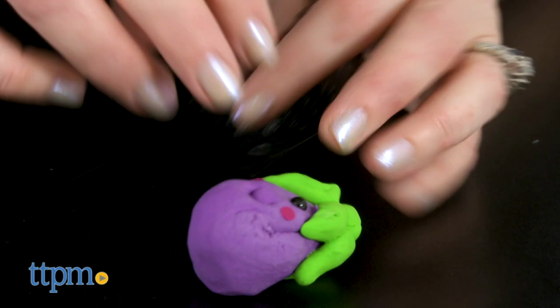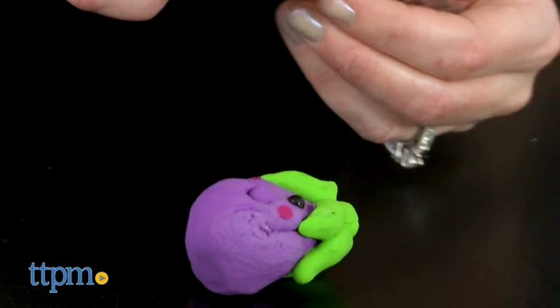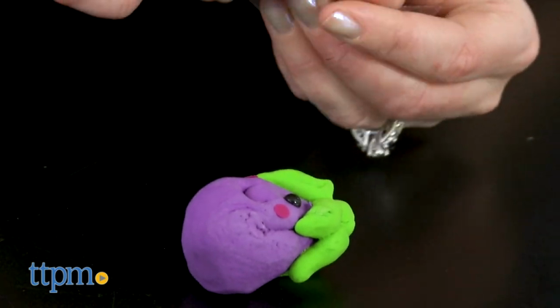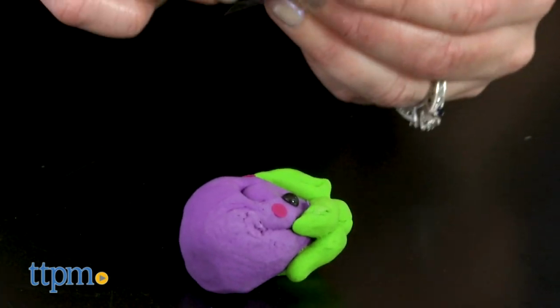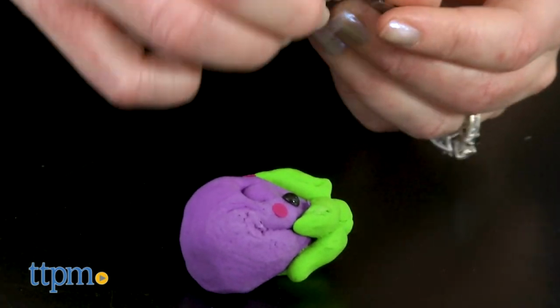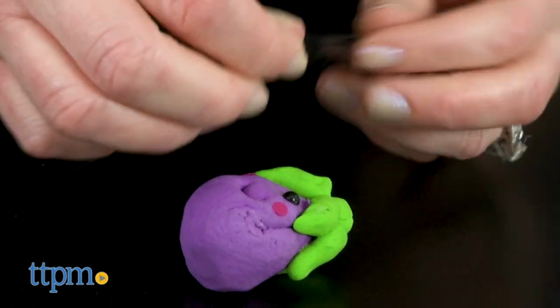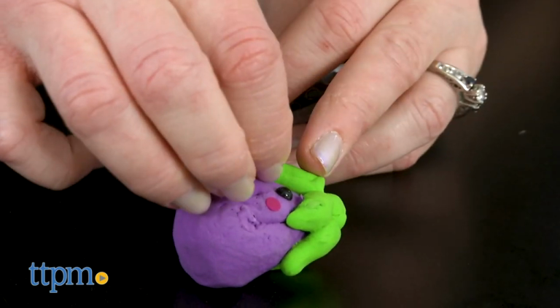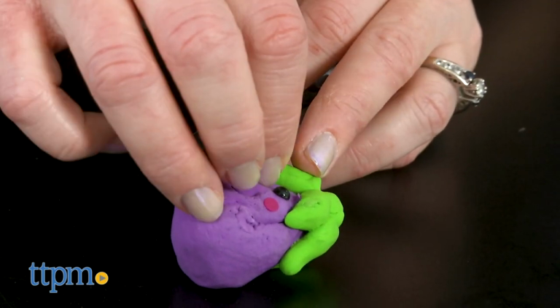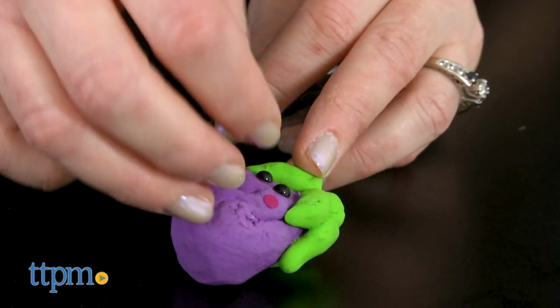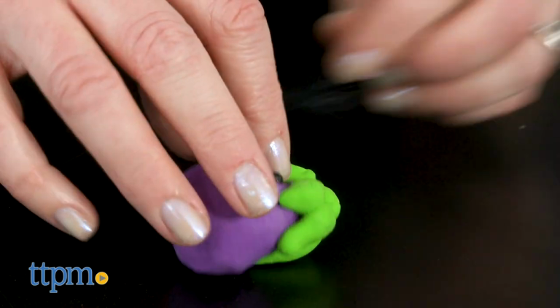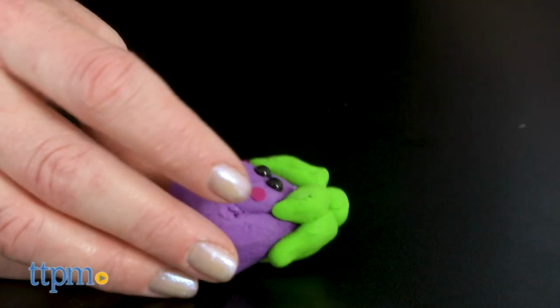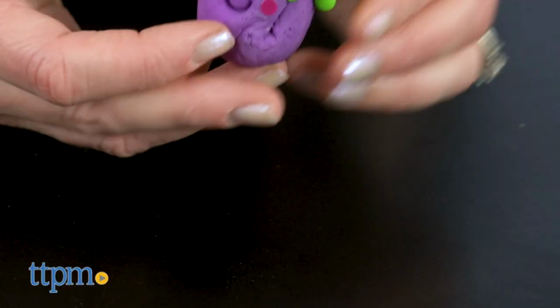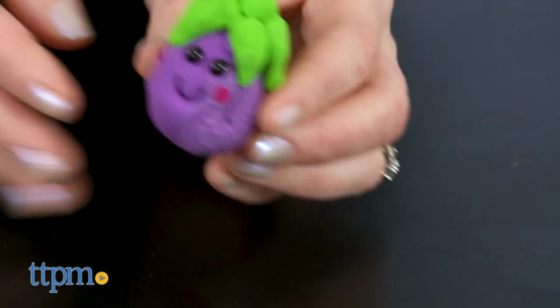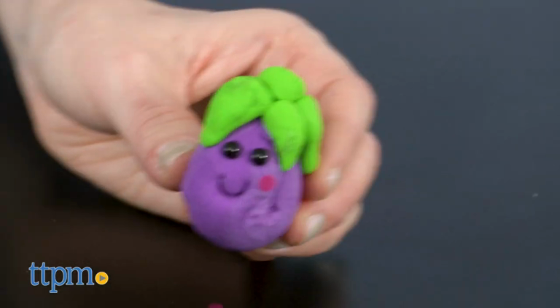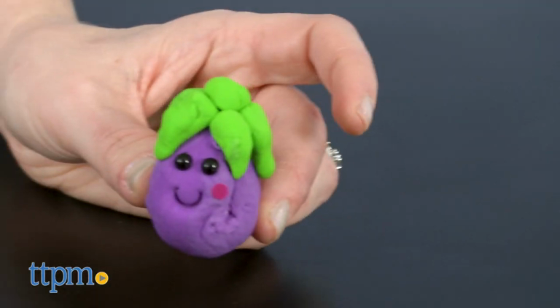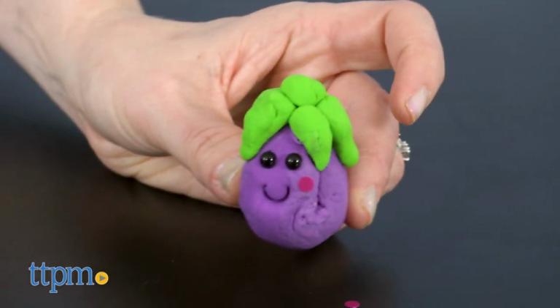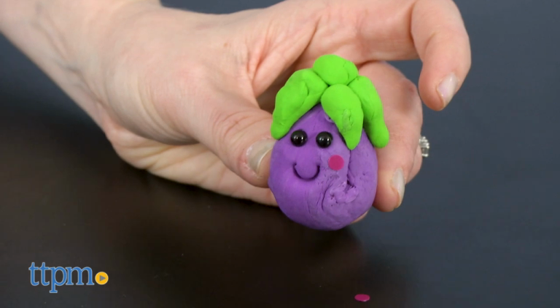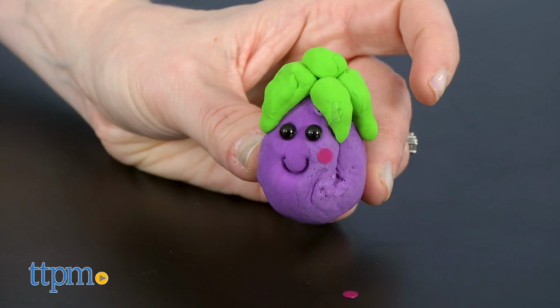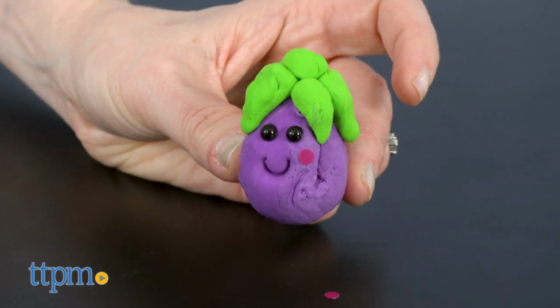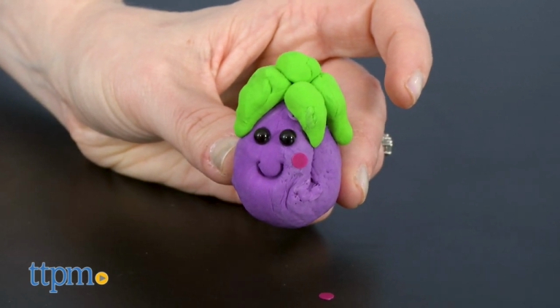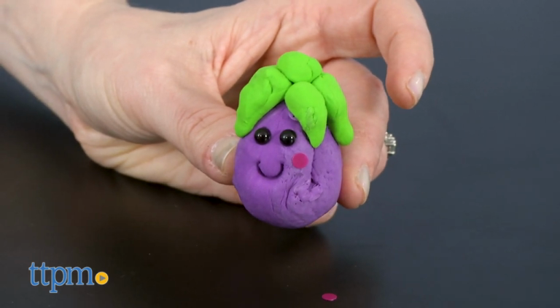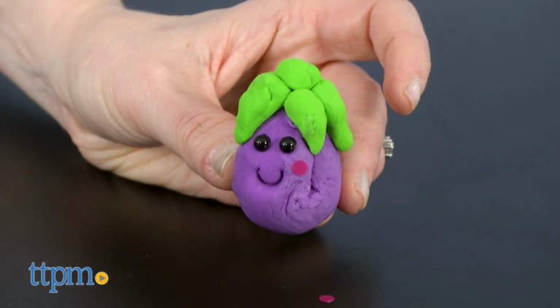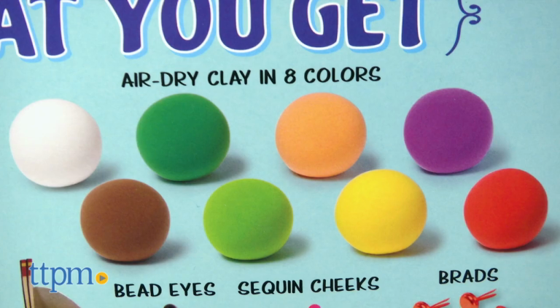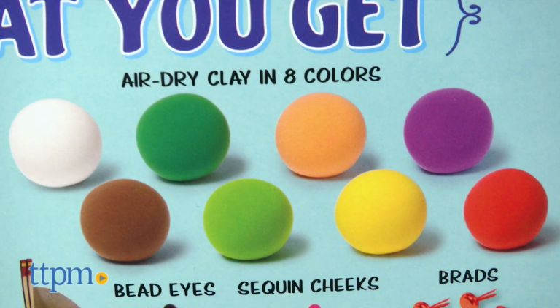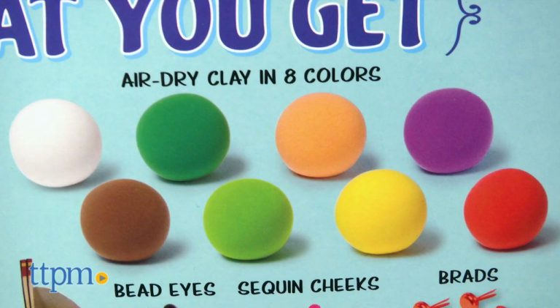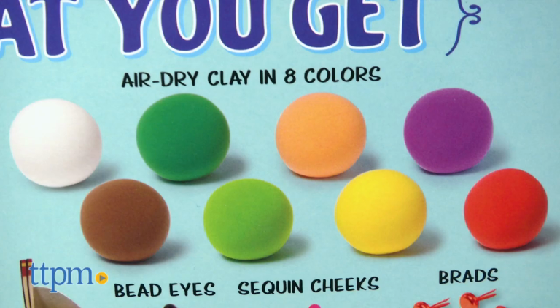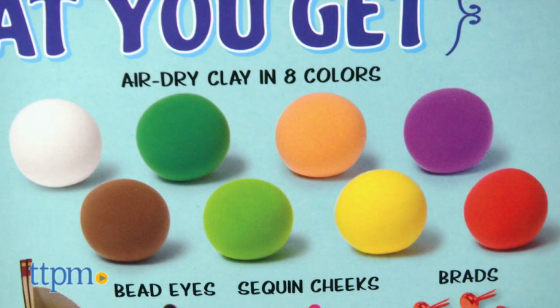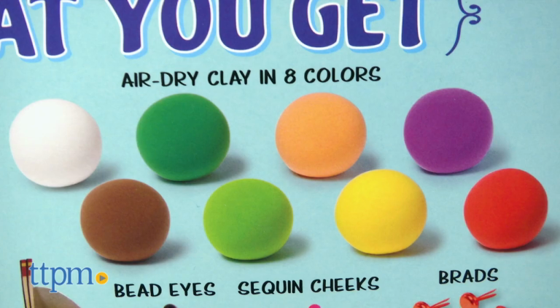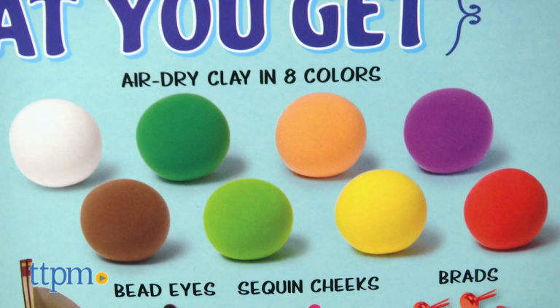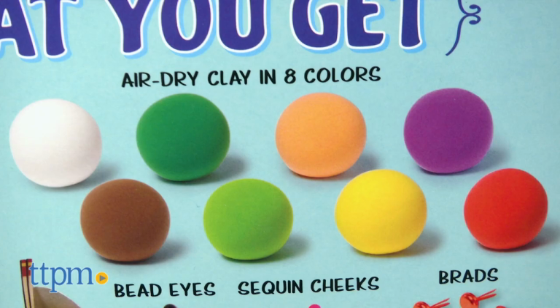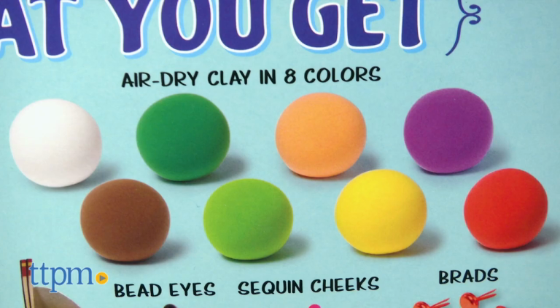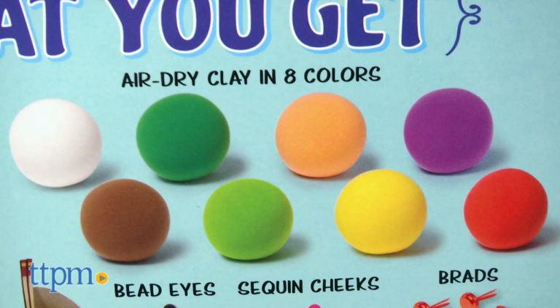I think the facial expressions remind me of the kawaii style — they're so cute. You will need to let your creations dry before handling them, and make sure to keep unused clay in a sealed container so it doesn't dry out.